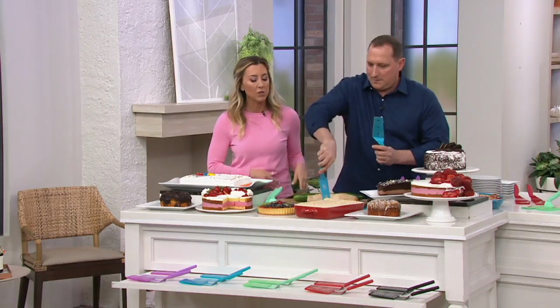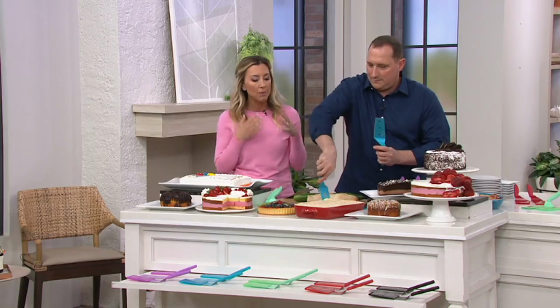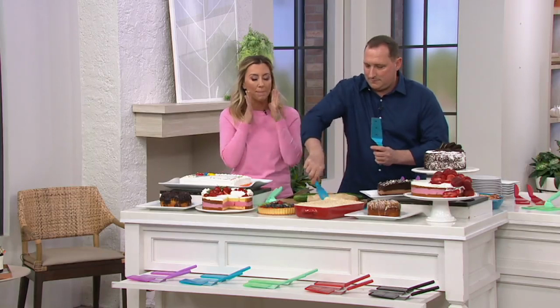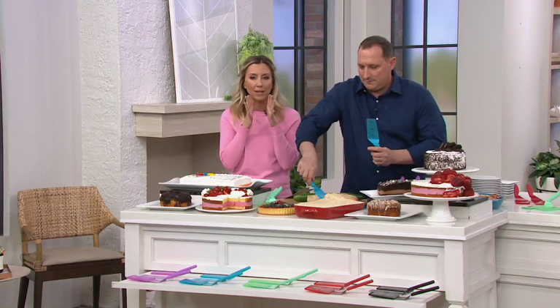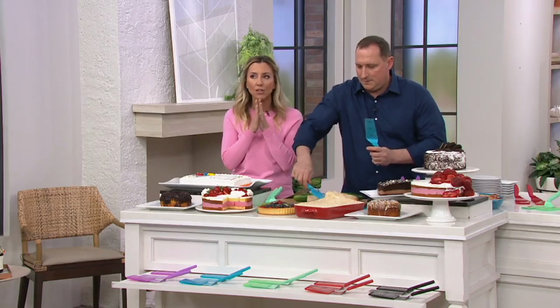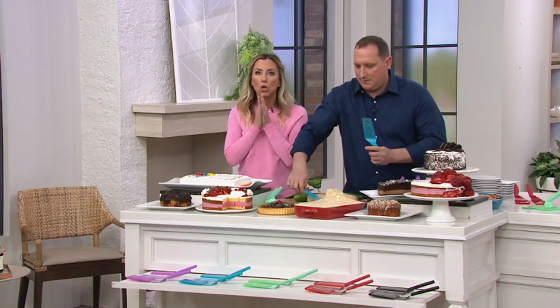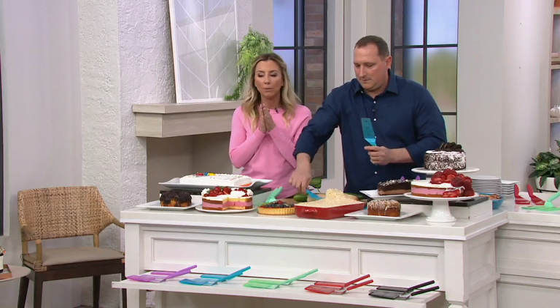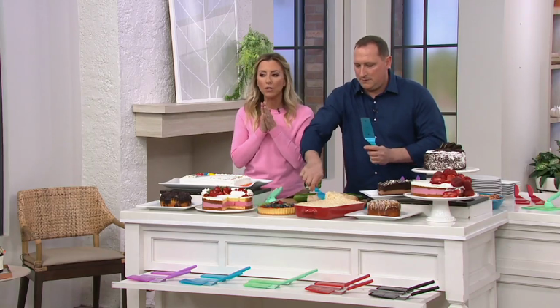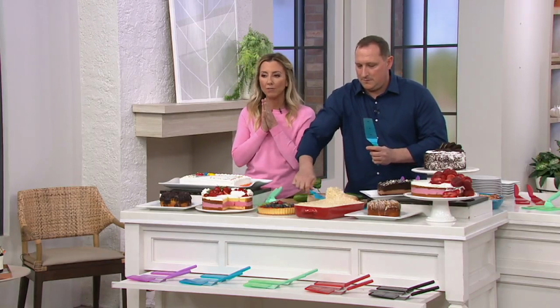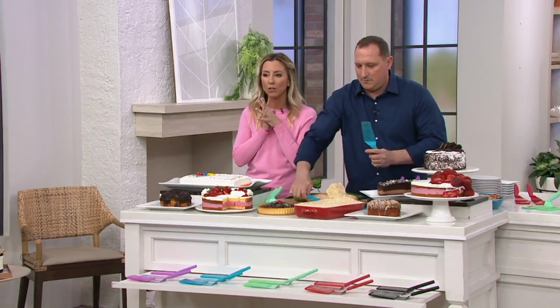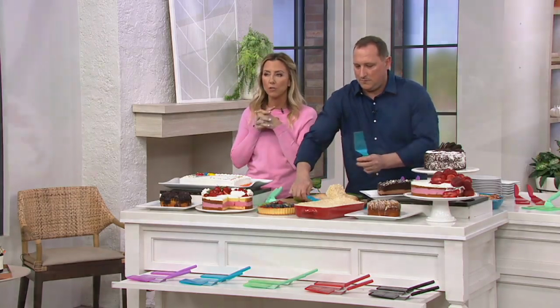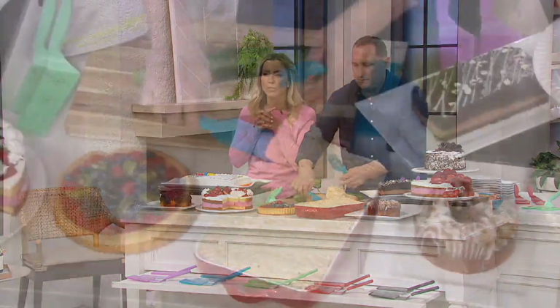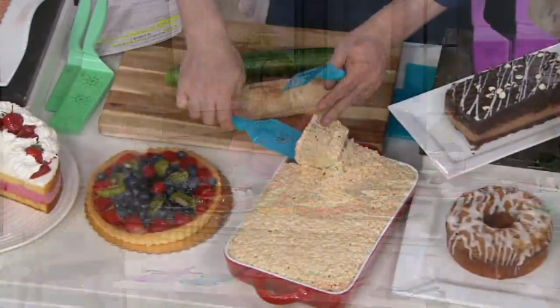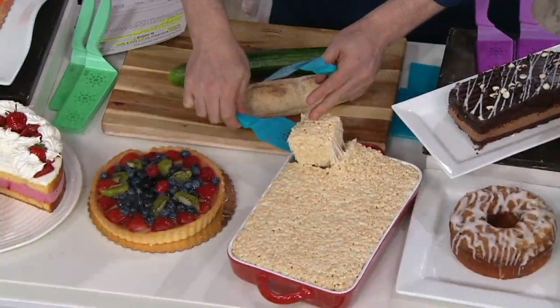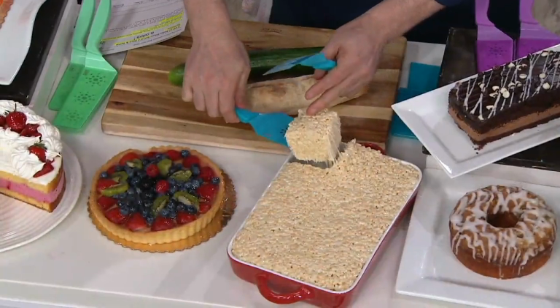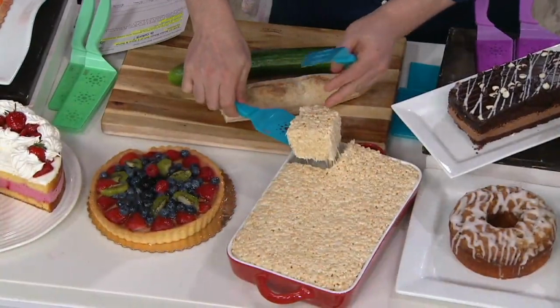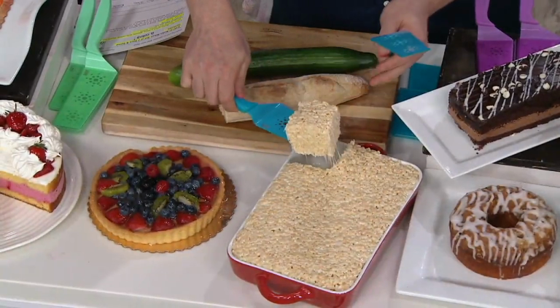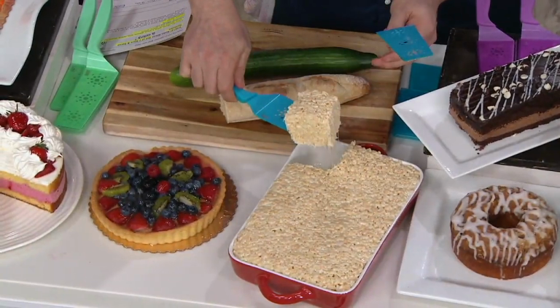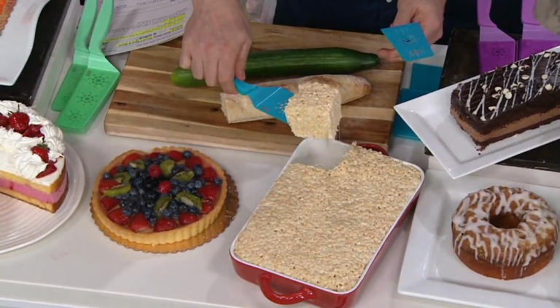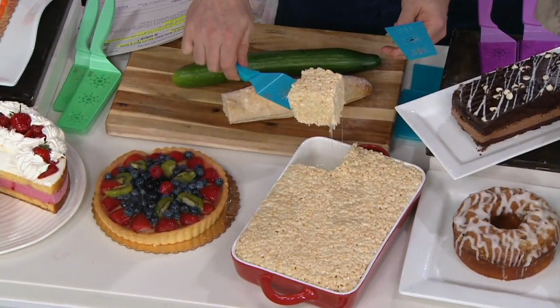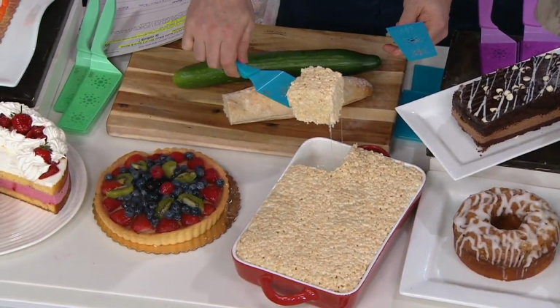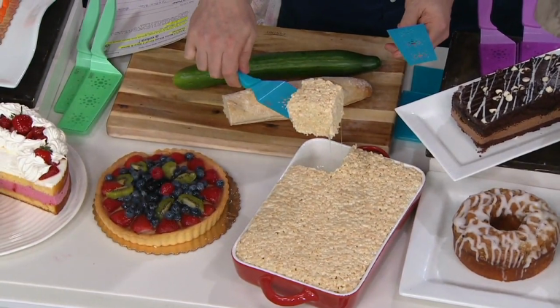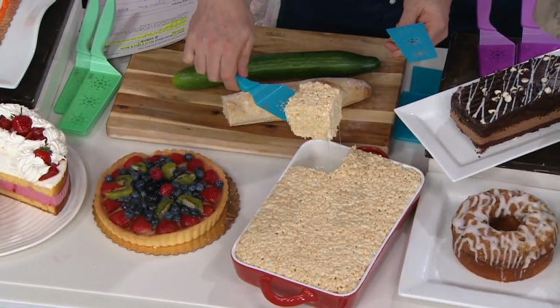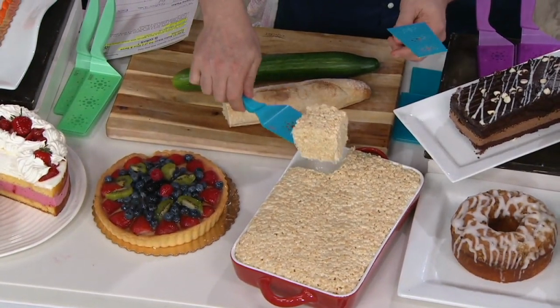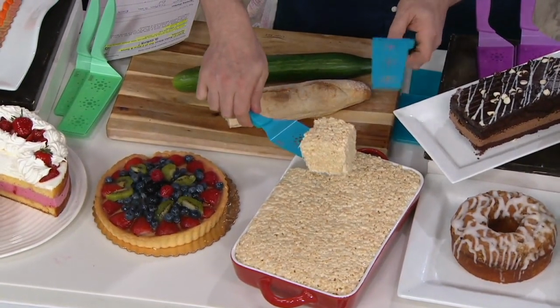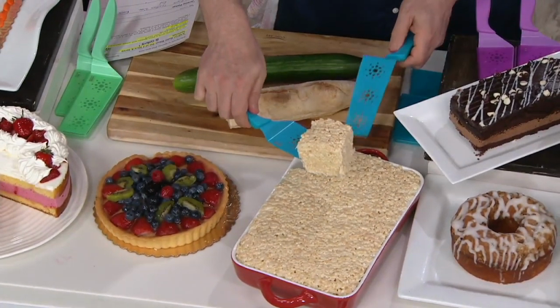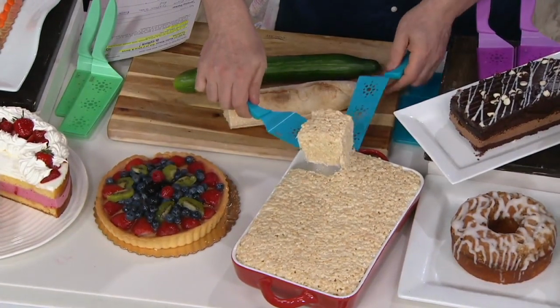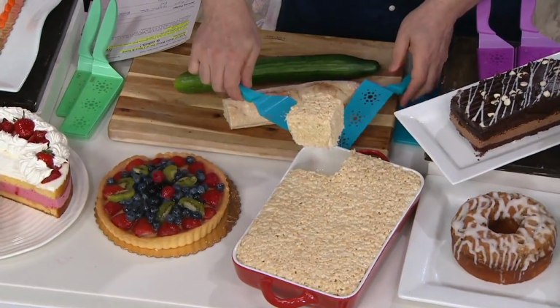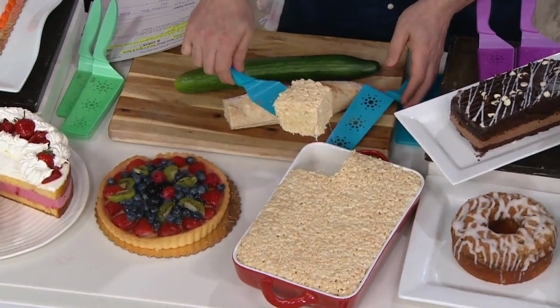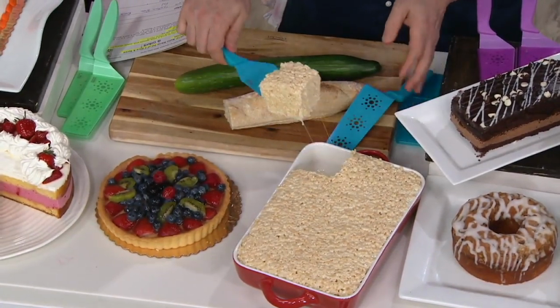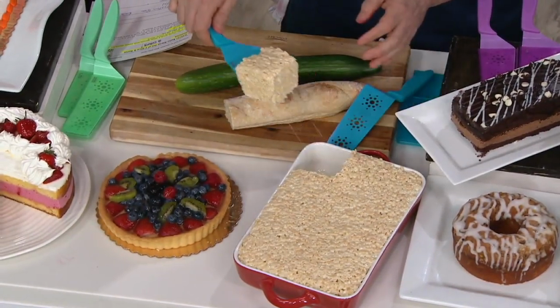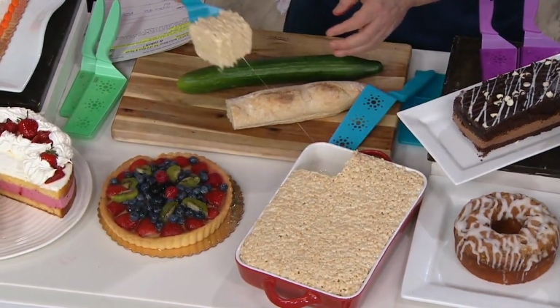This couldn't be better because normally when you'd have to get out your Rice Krispie Treats, you'd find a knife, dirty that up, and then you'd have to find a spatula. Well, guess what? You don't need two items — you just need one.